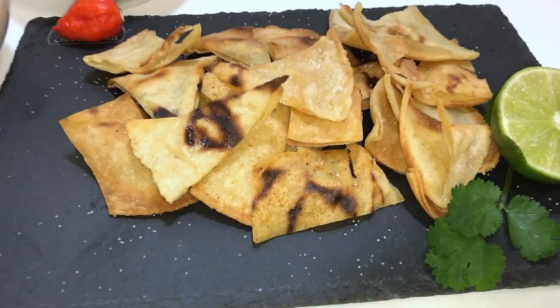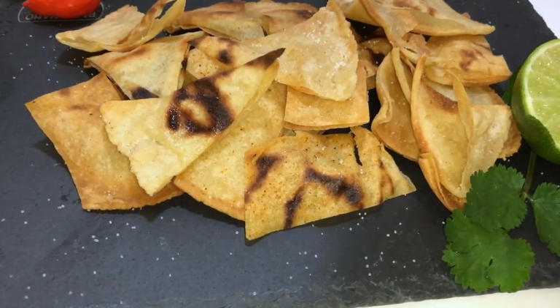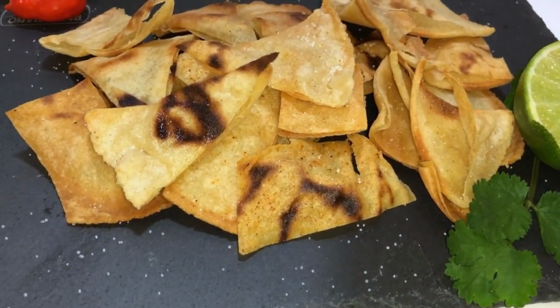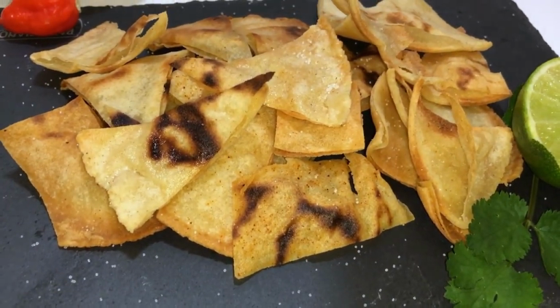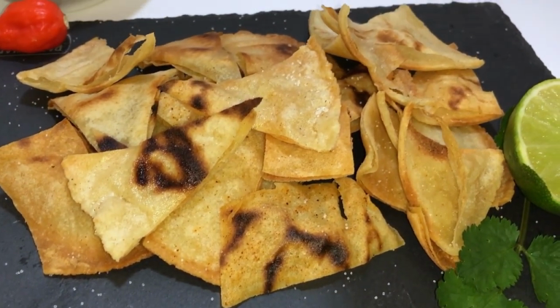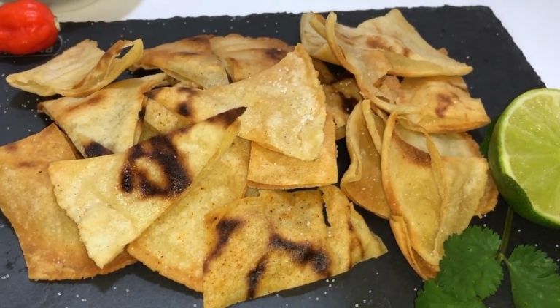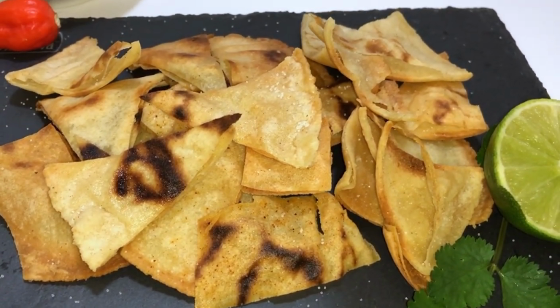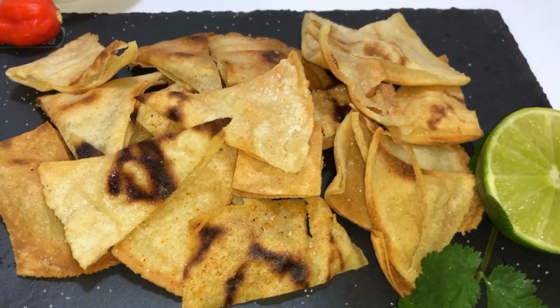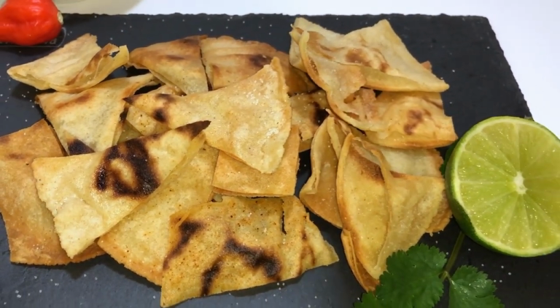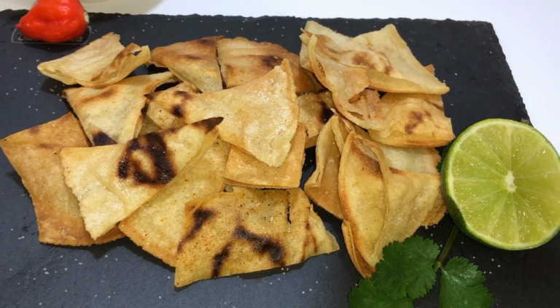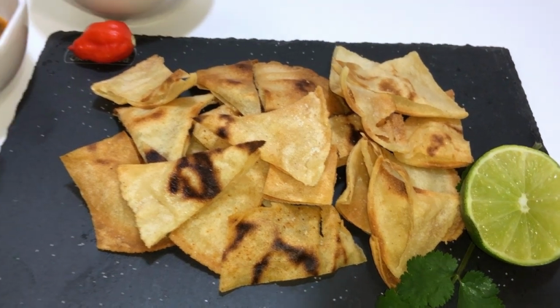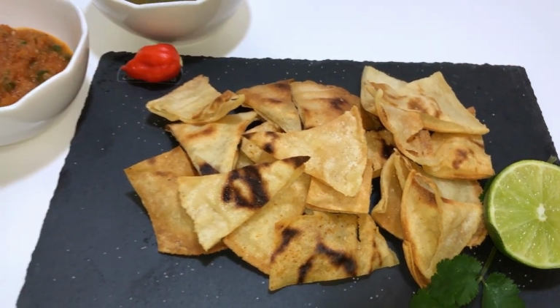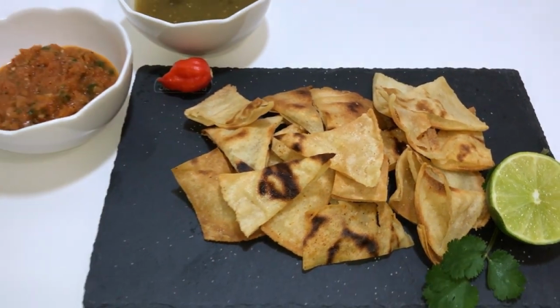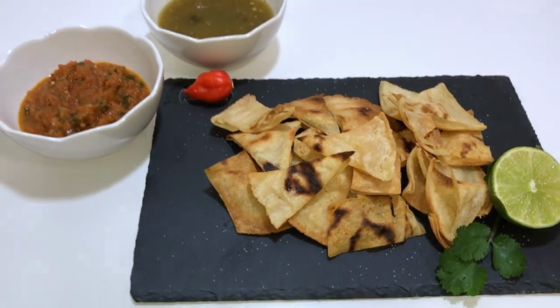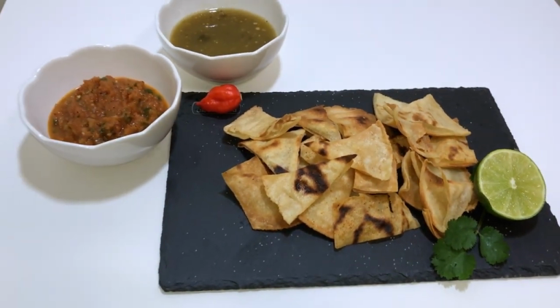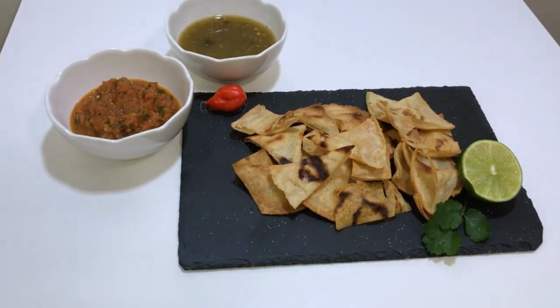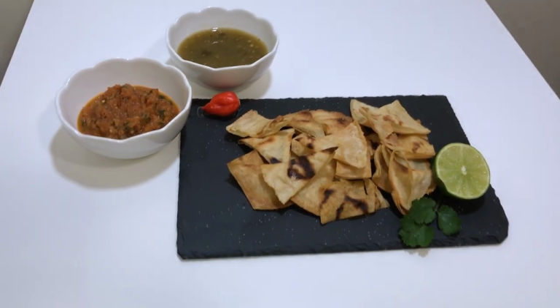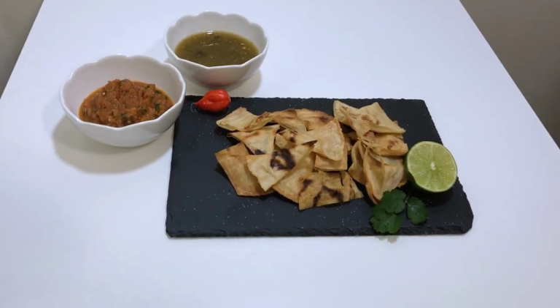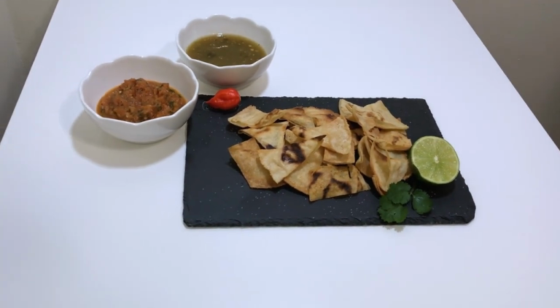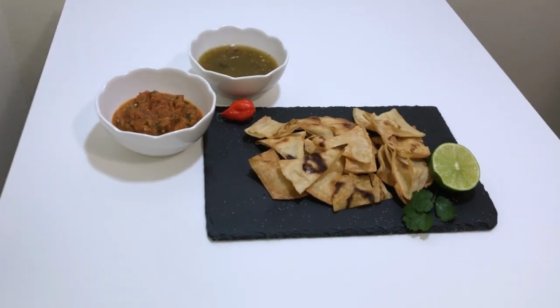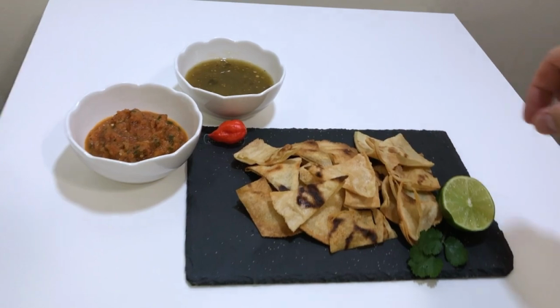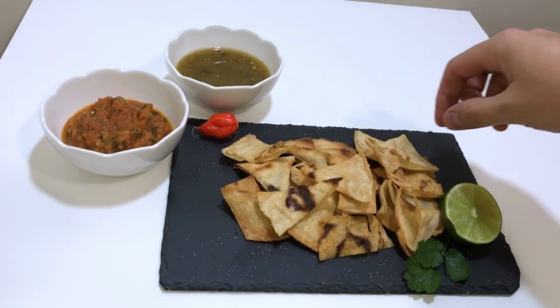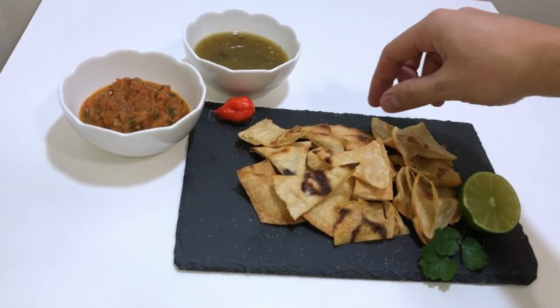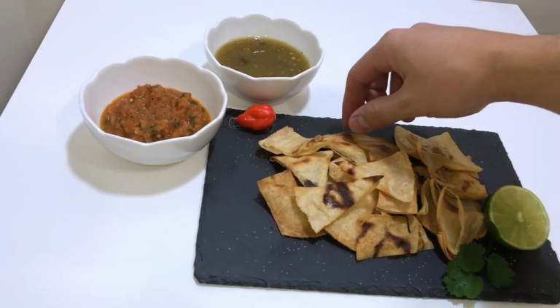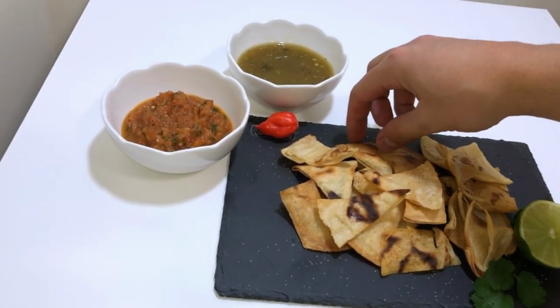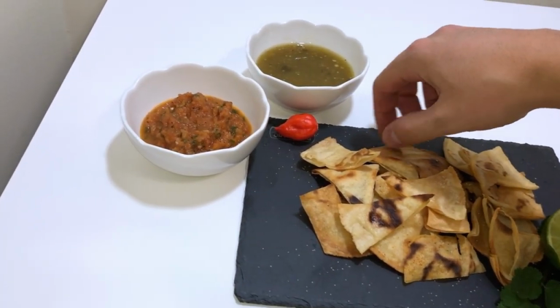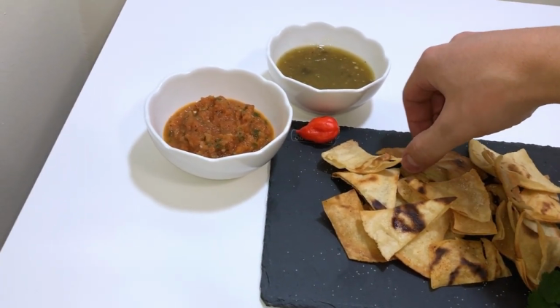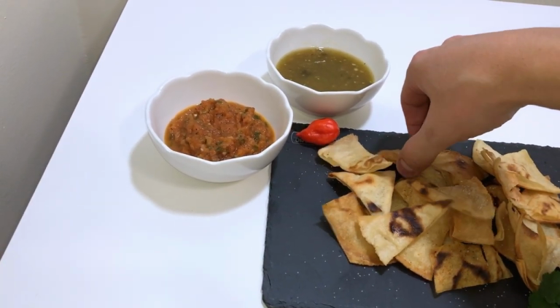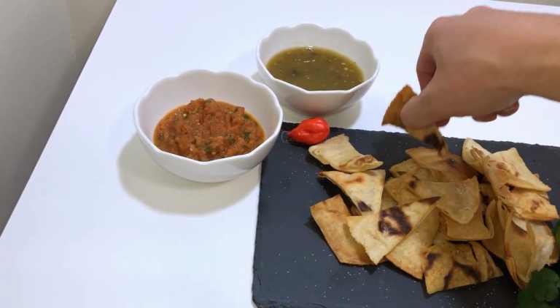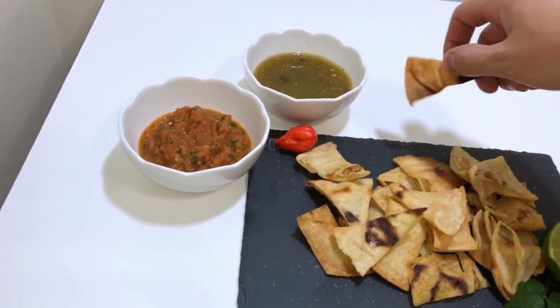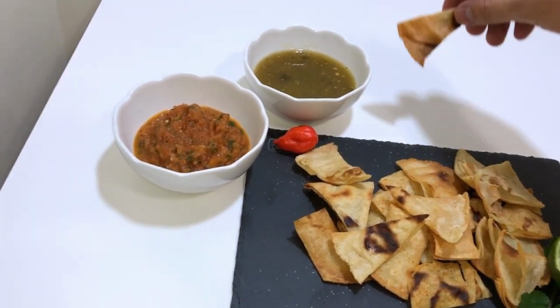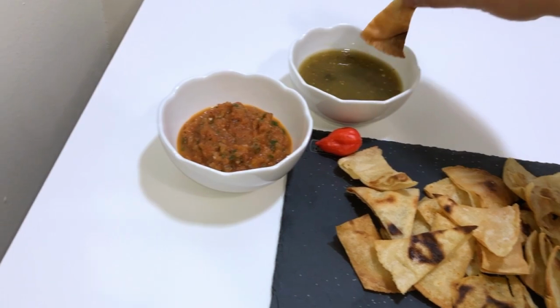Homemade tortilla chips. Those delicious chips you get at the taco stand or at the taquerias in Mexico that just taste so delicious. Today we're gonna make them together because they impress any guest that comes over to have a snack or a meal.